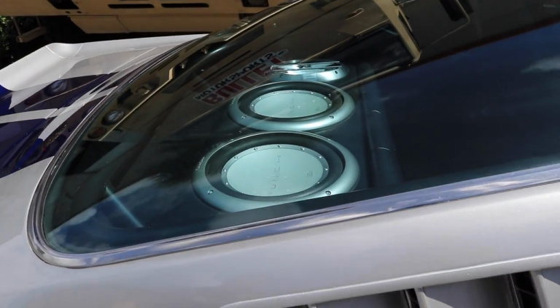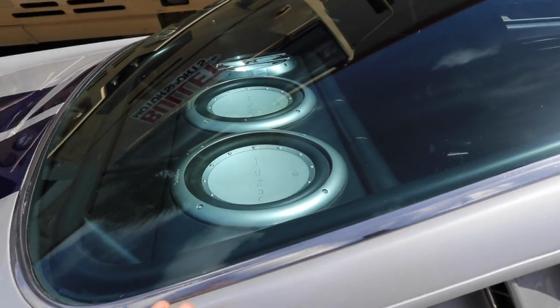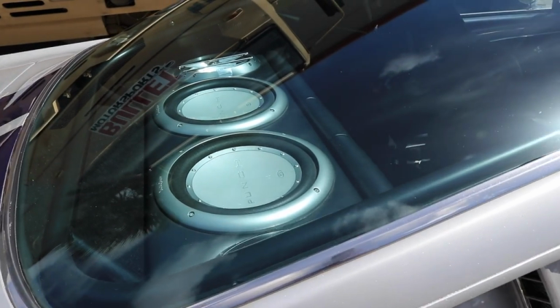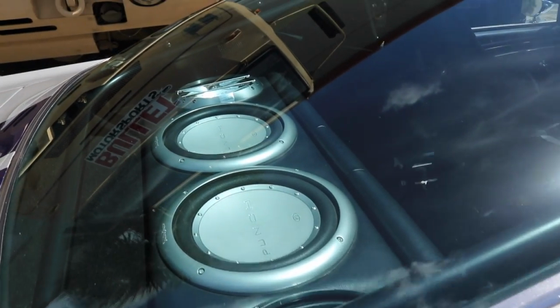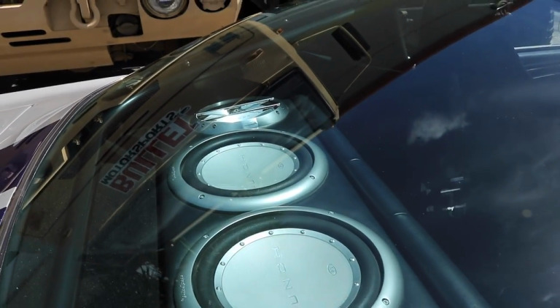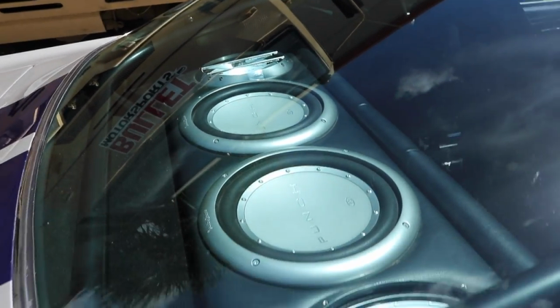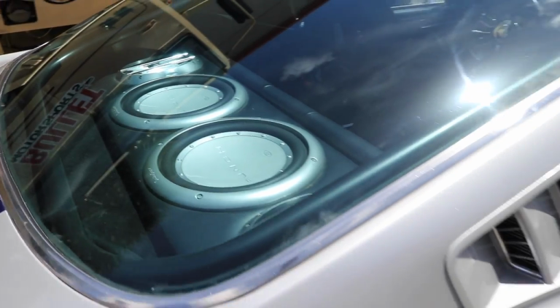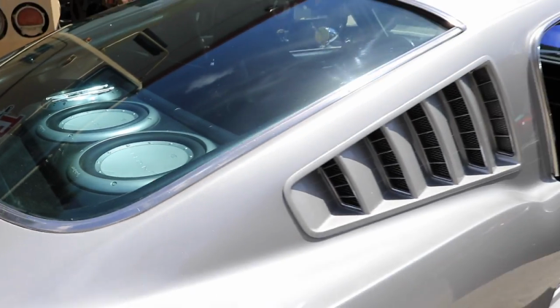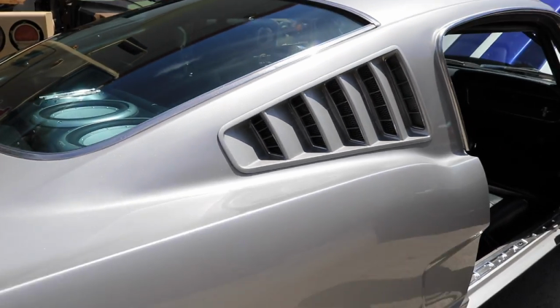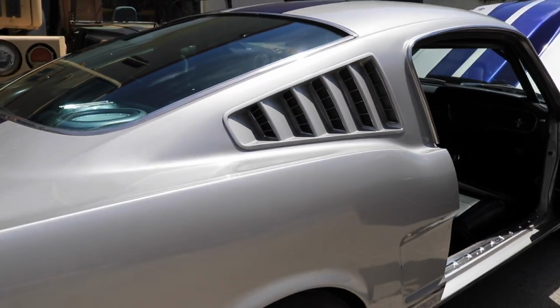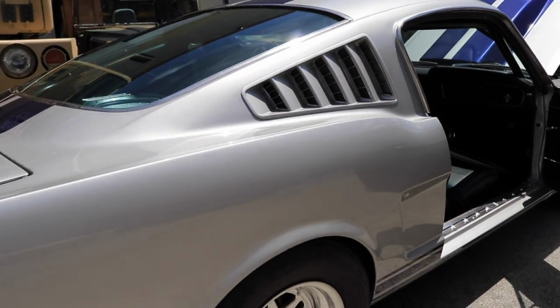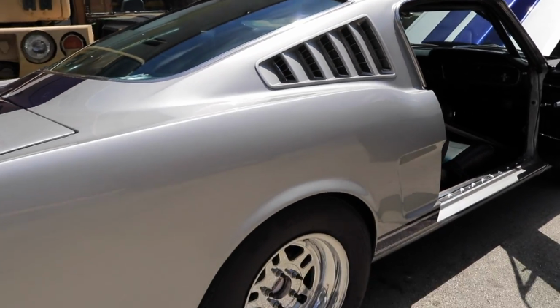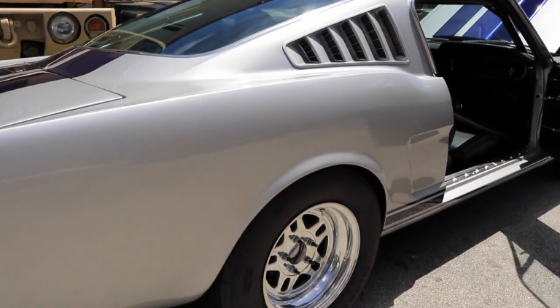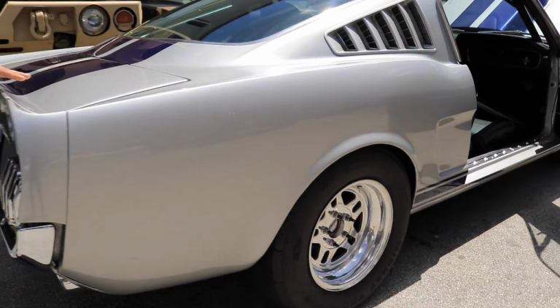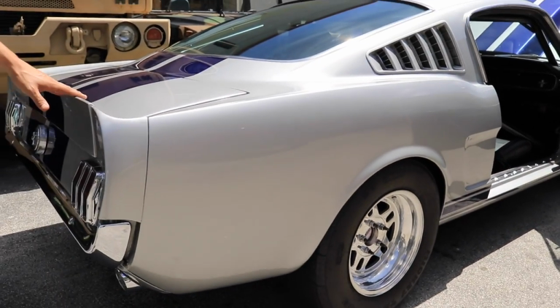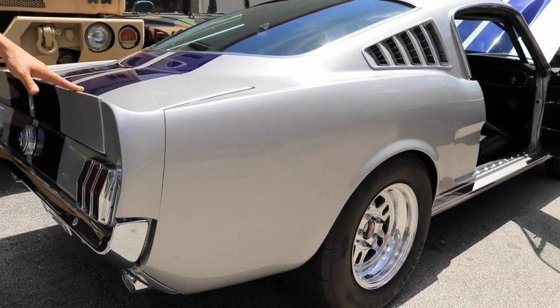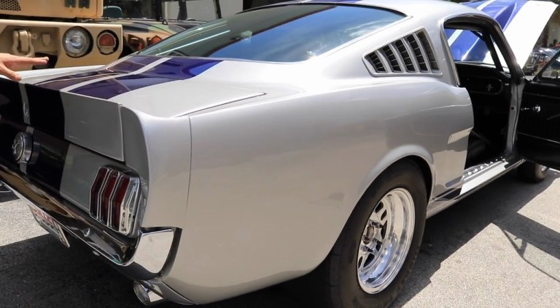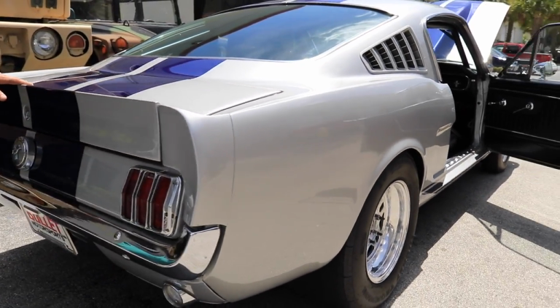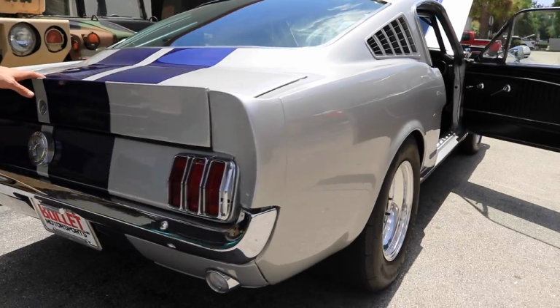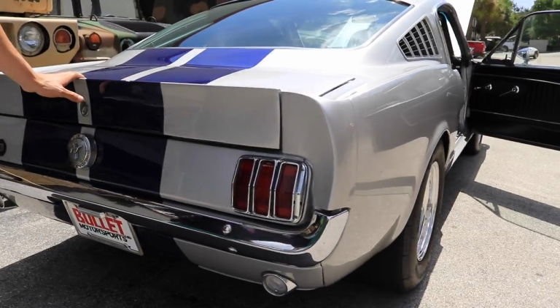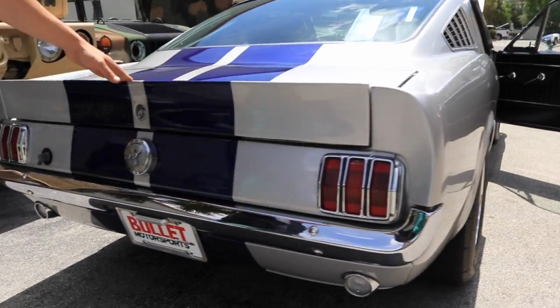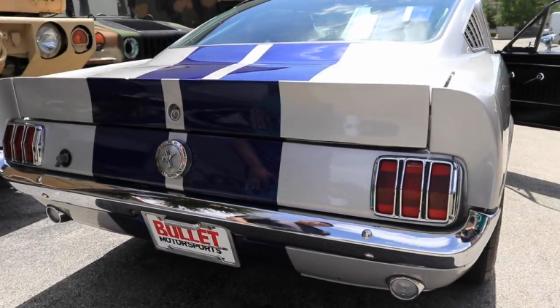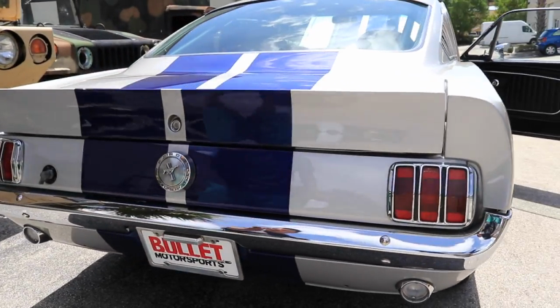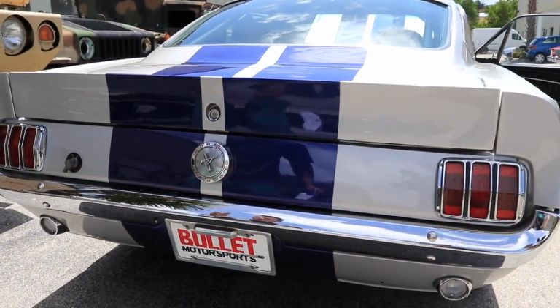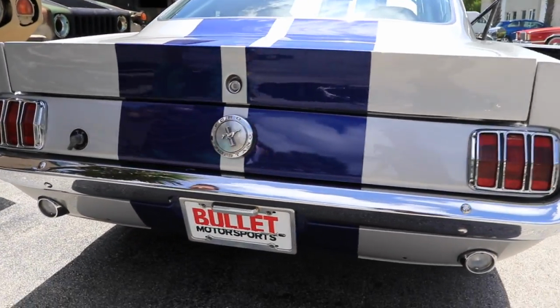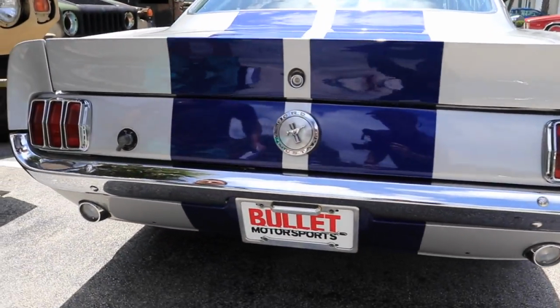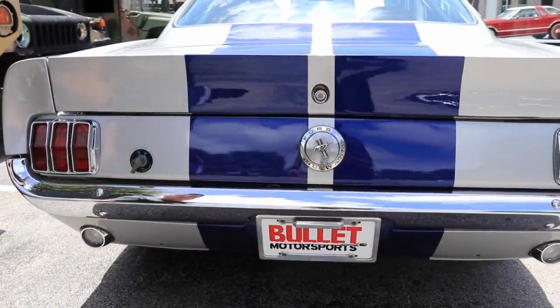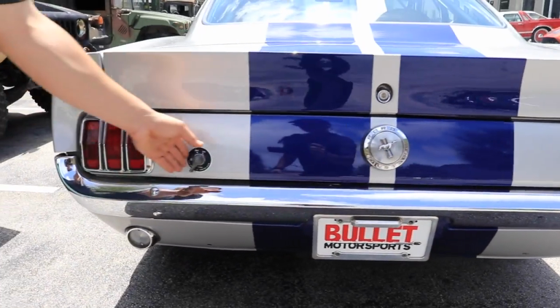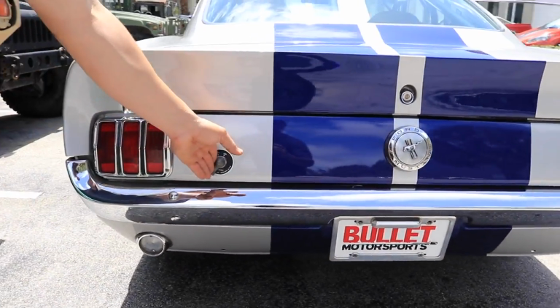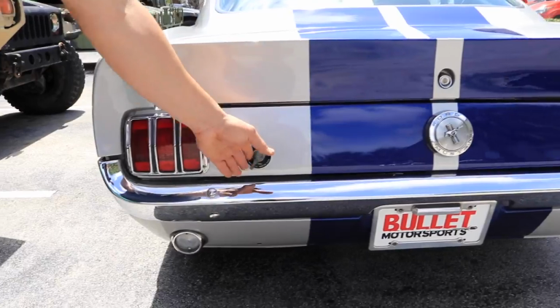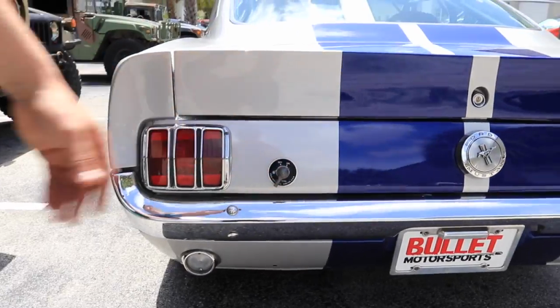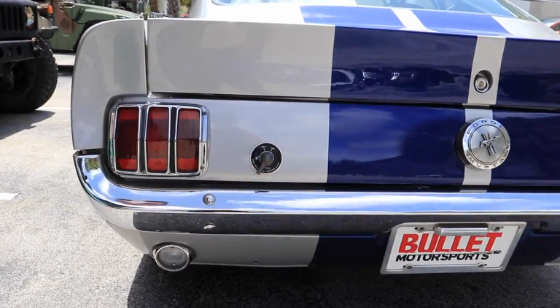Look at all the body lines — everything looks great, you don't feel any differences here. The trunk looks great. It has the signature Shelby GT350 wing, and all the chrome looks excellent. You do have your kill switch, so when you store it, you're not going to have an issue.